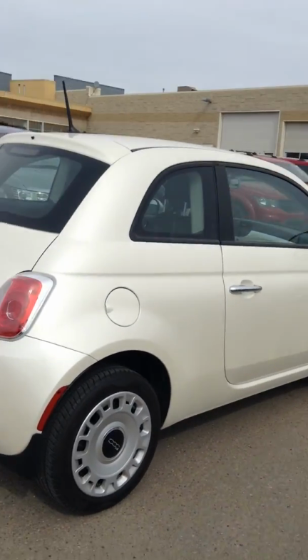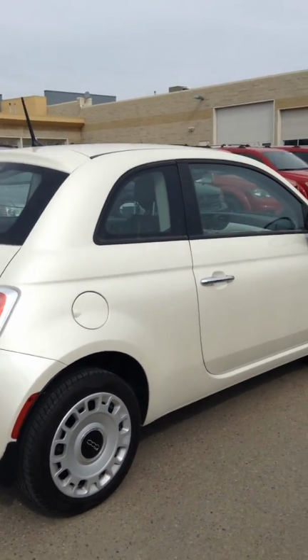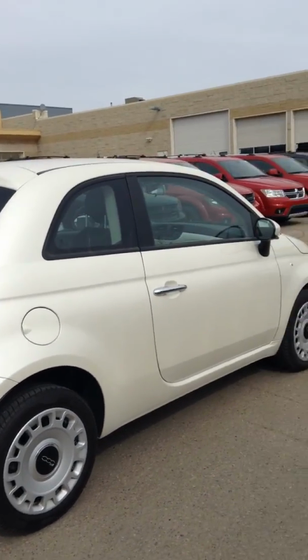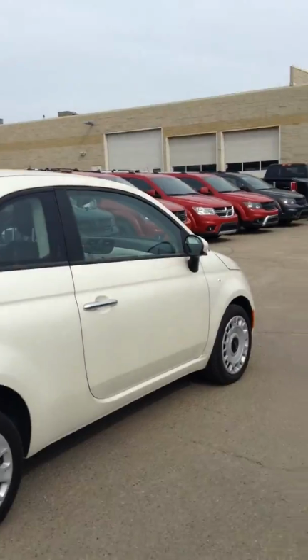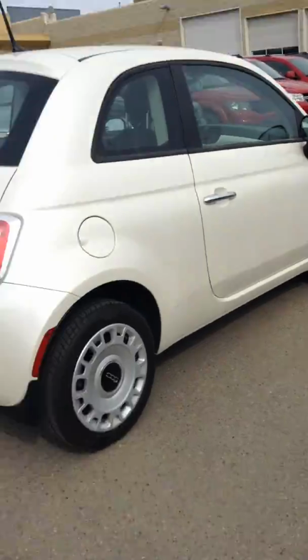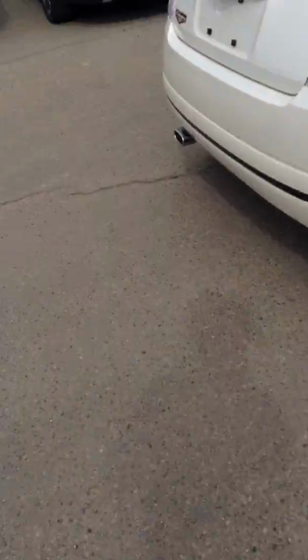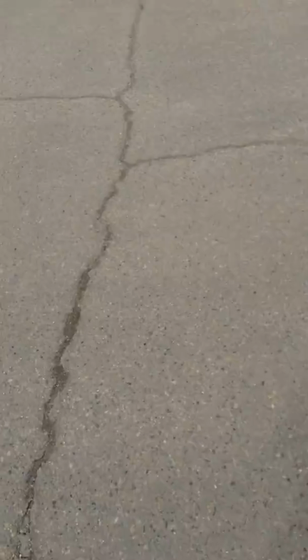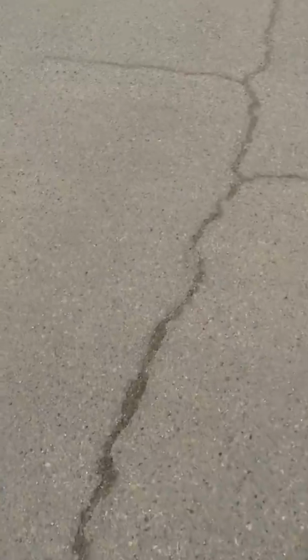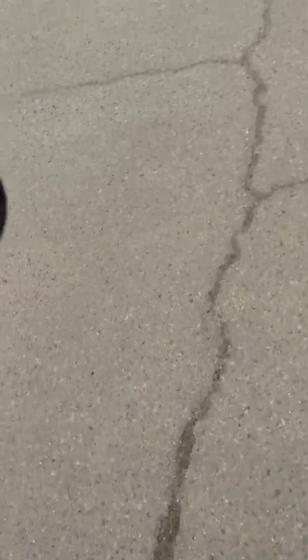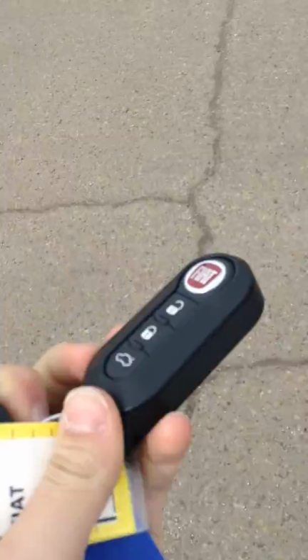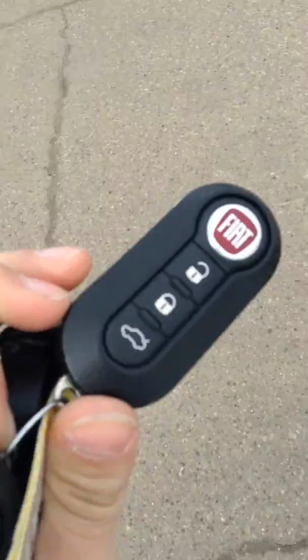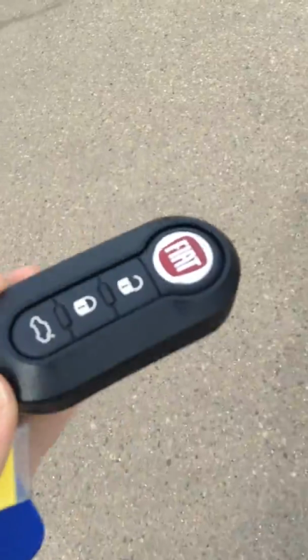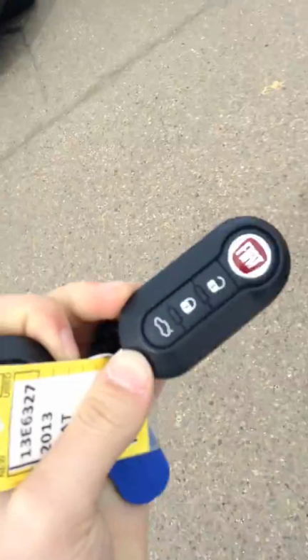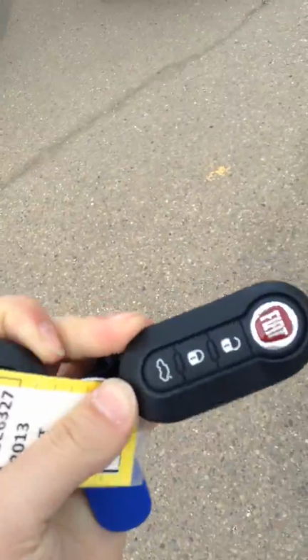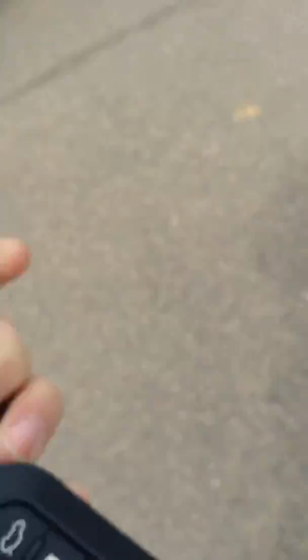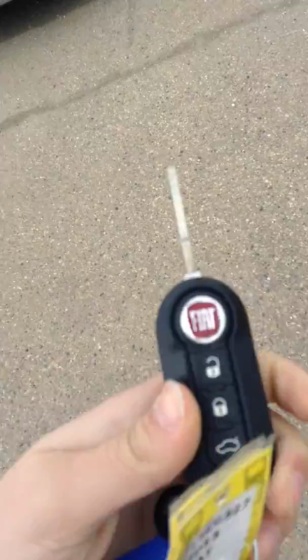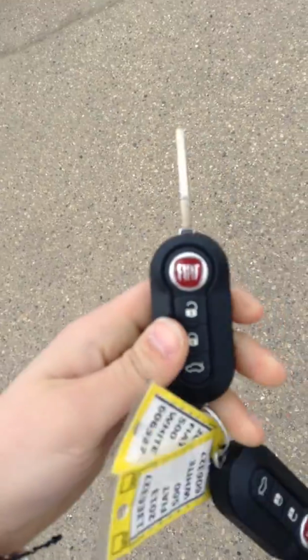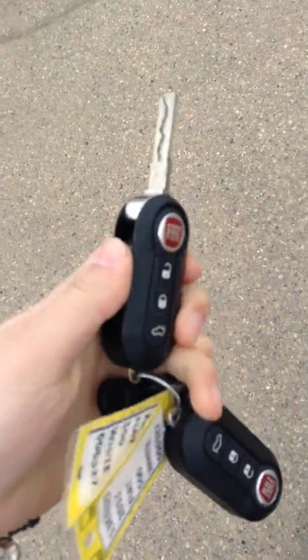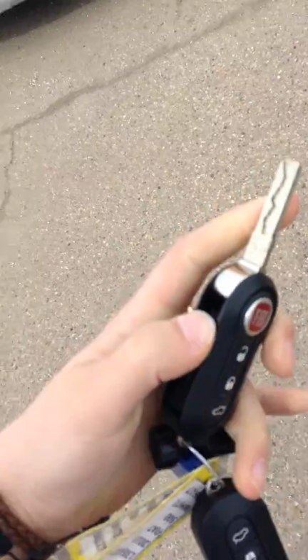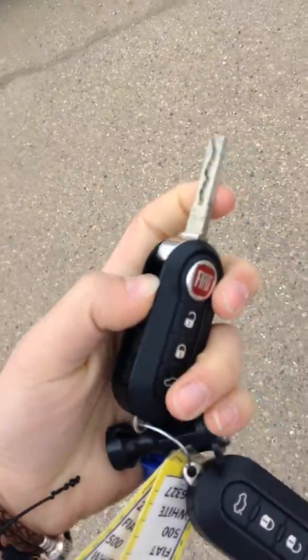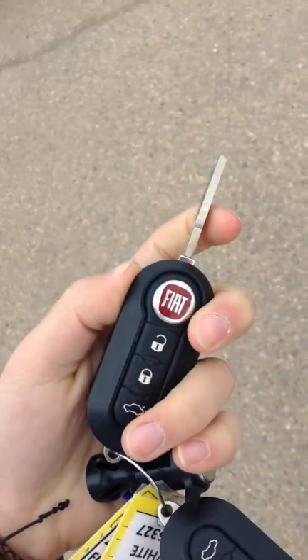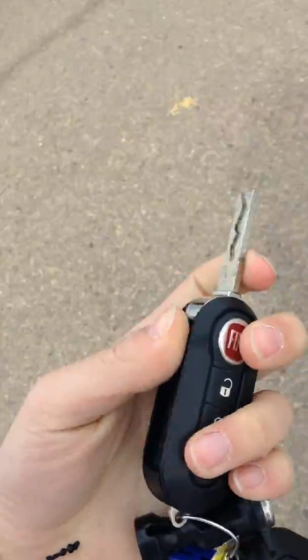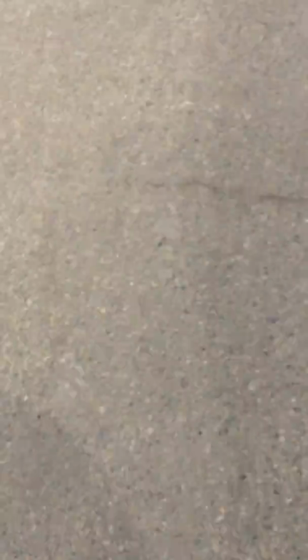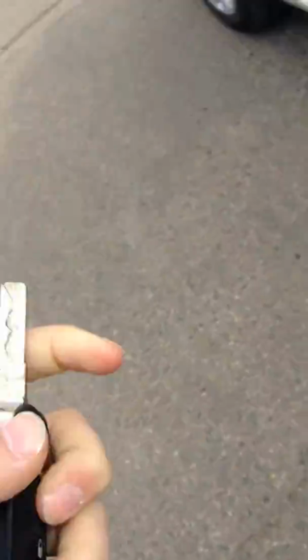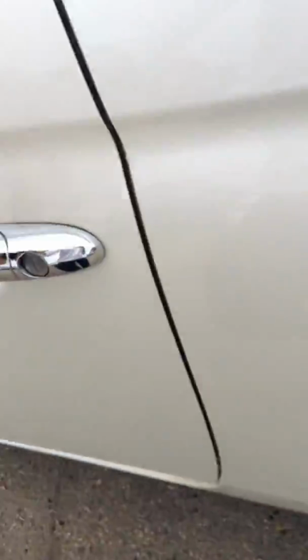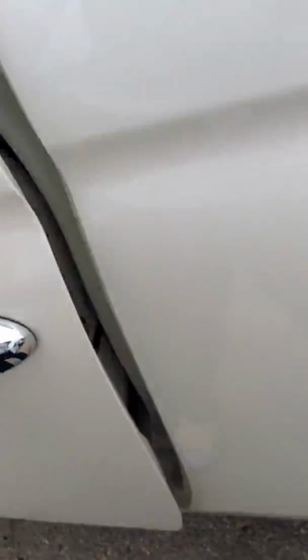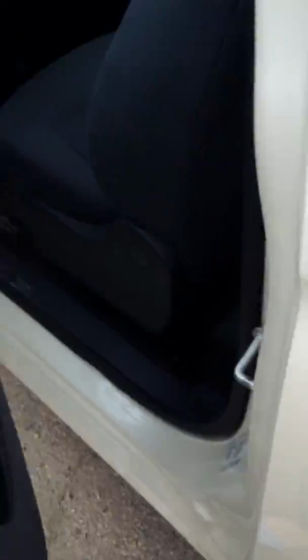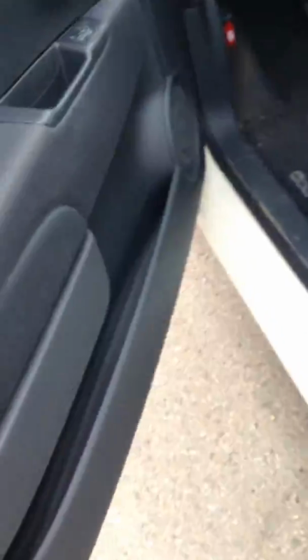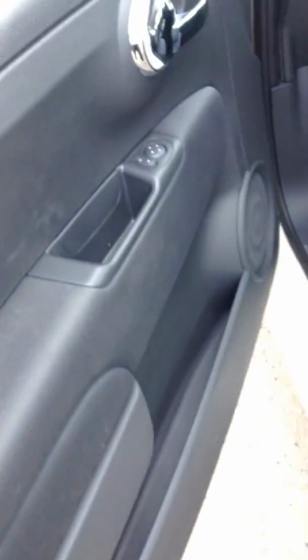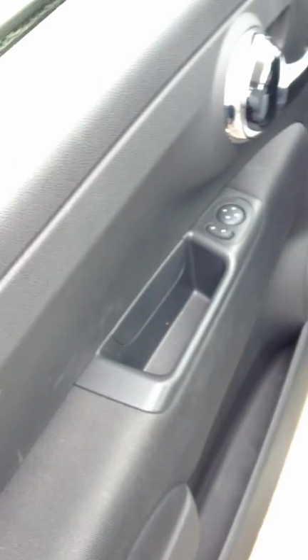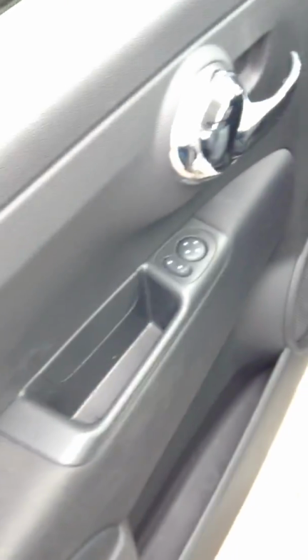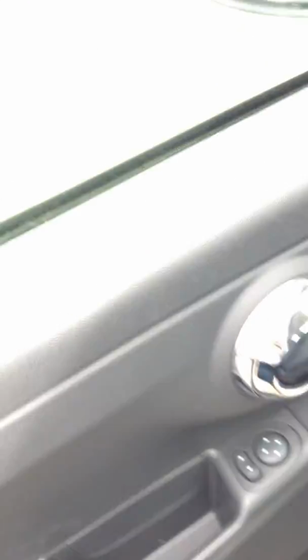It's an adorable little car. So these are the keys — they come like this and then you can pop them out like that. So power windows, power locks.